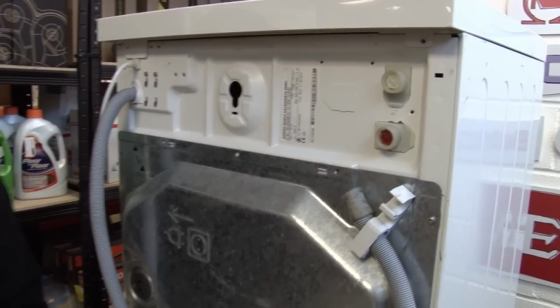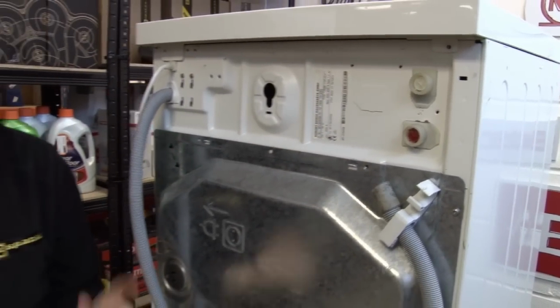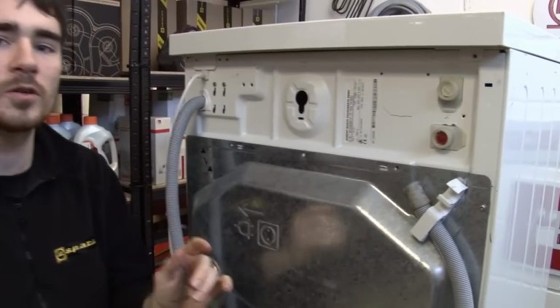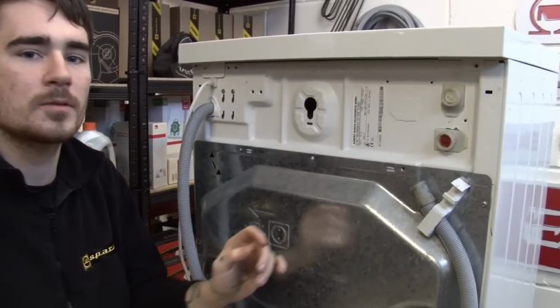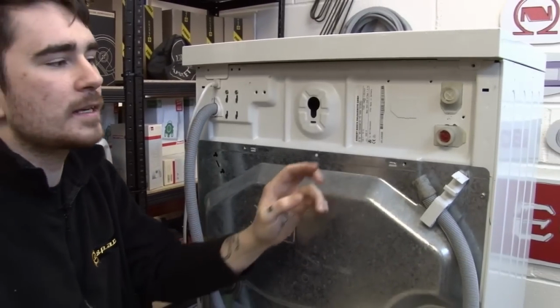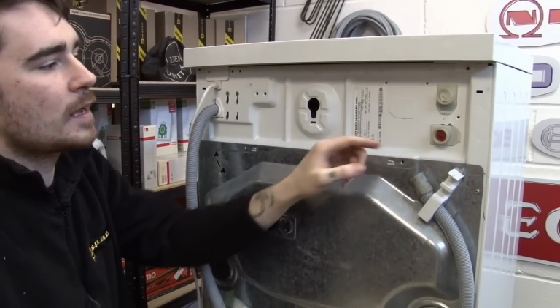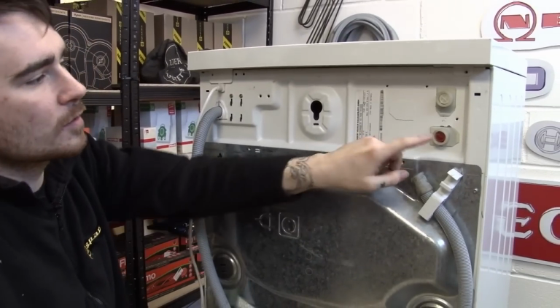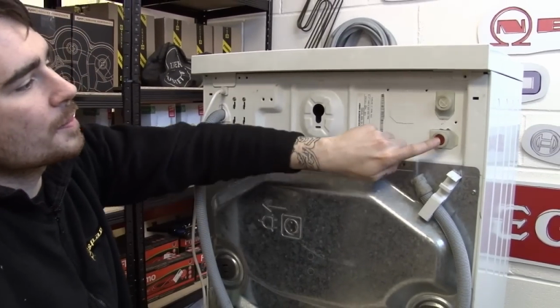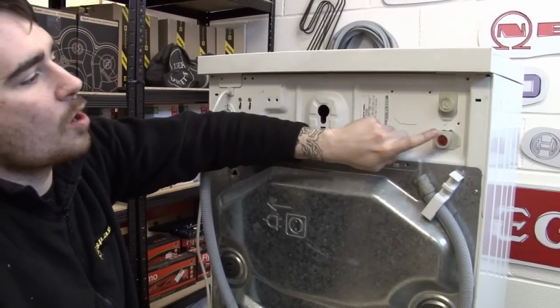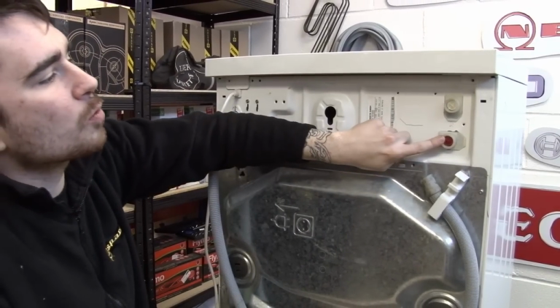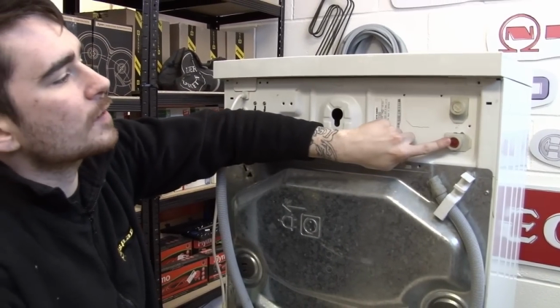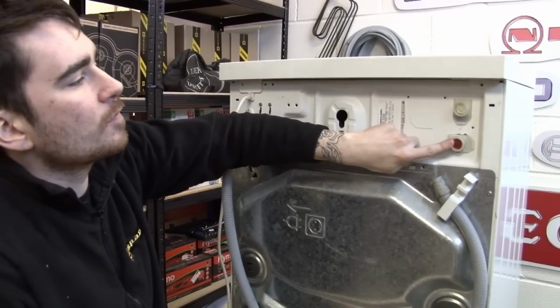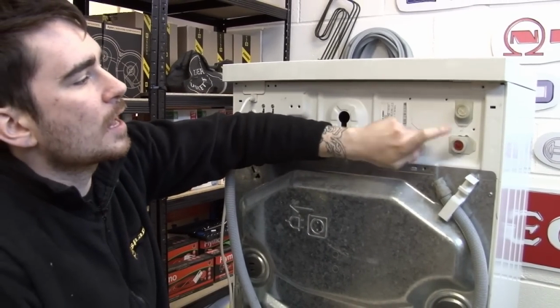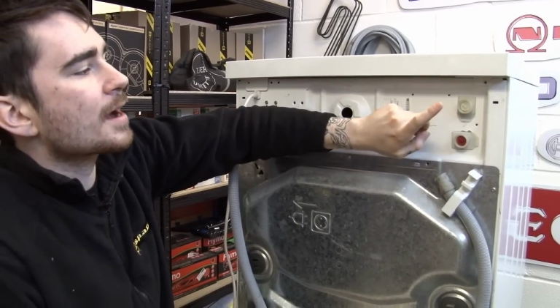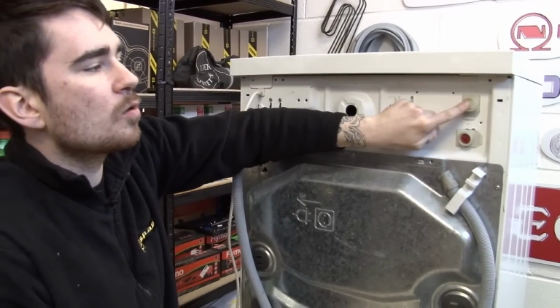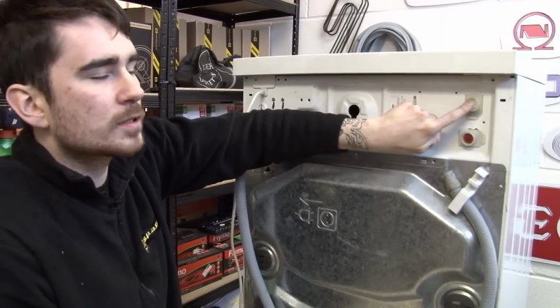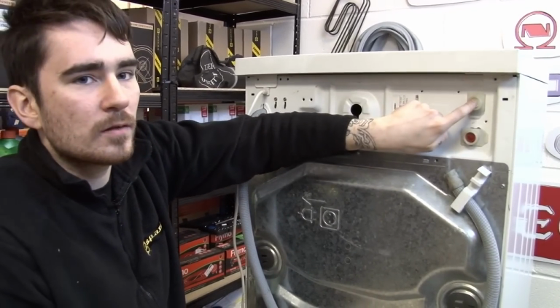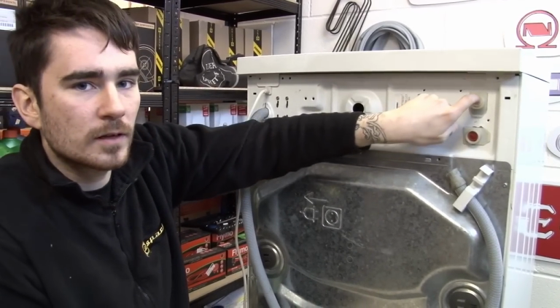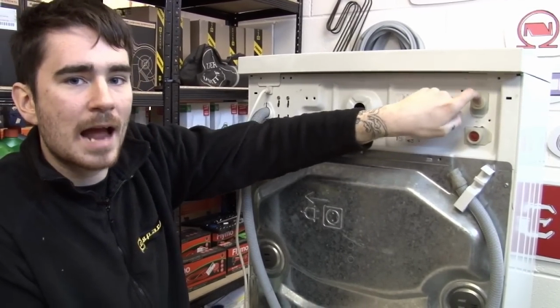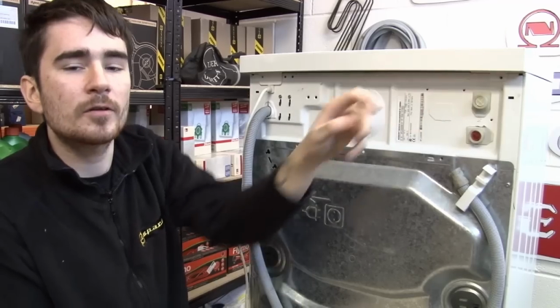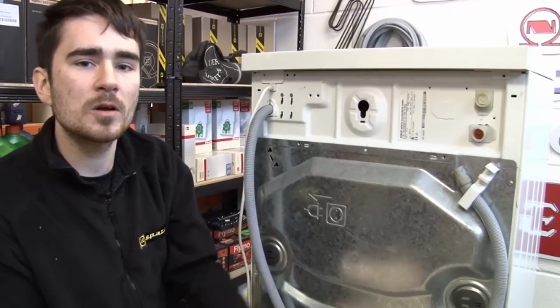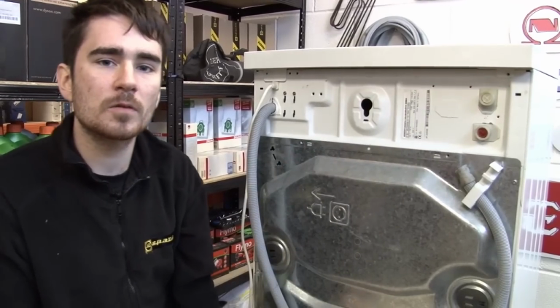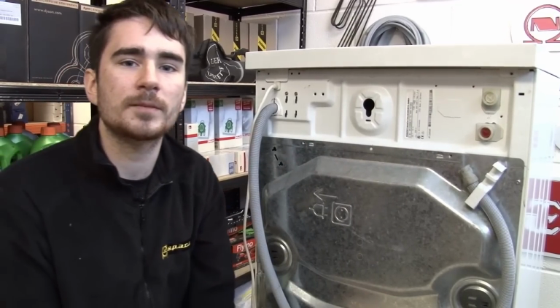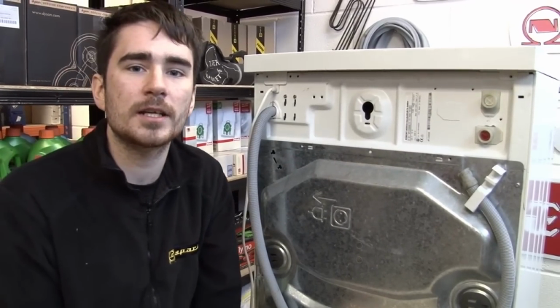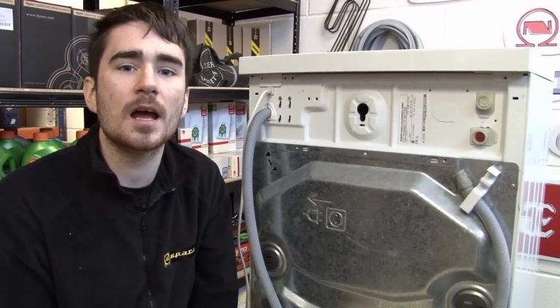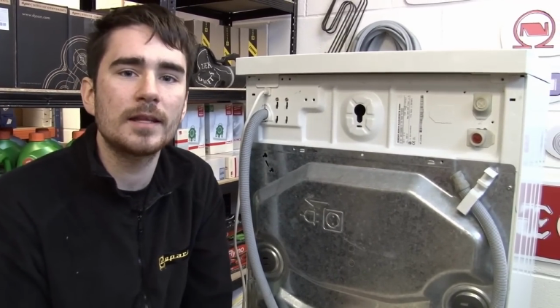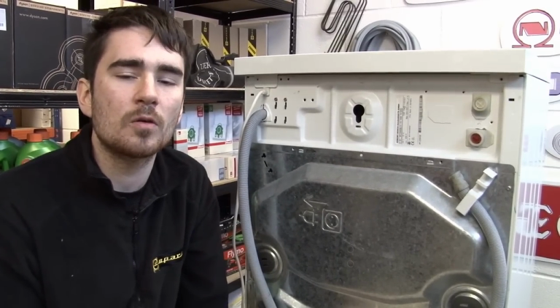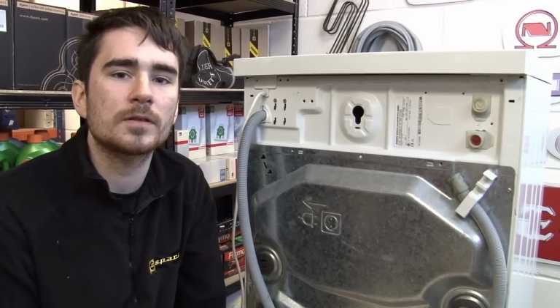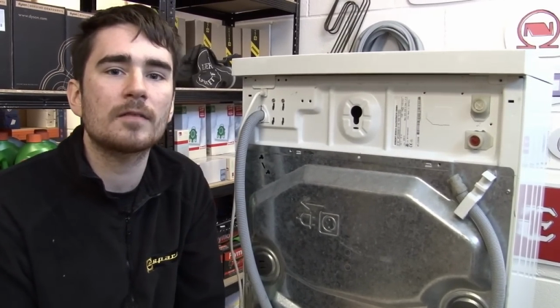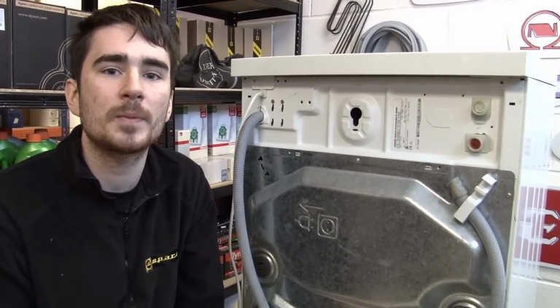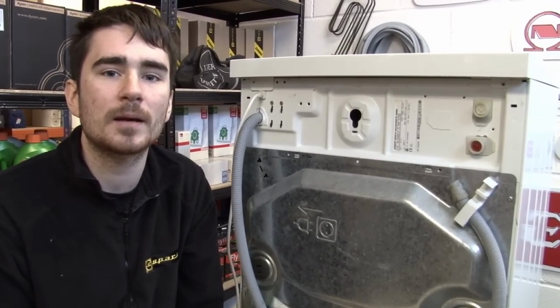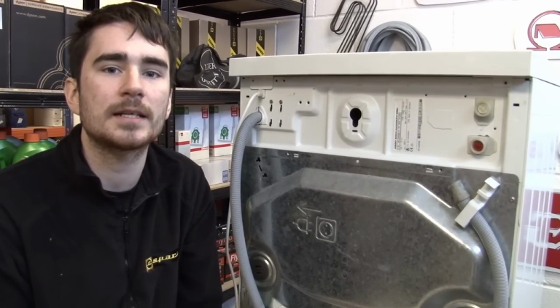There are two types of inlet valve: a hot water valve and a cold water valve. However, in most modern washing machines, only the cold water valve will be plumbed in.